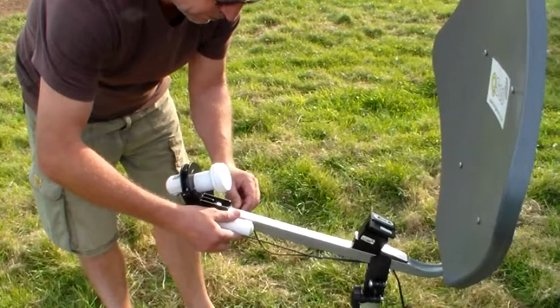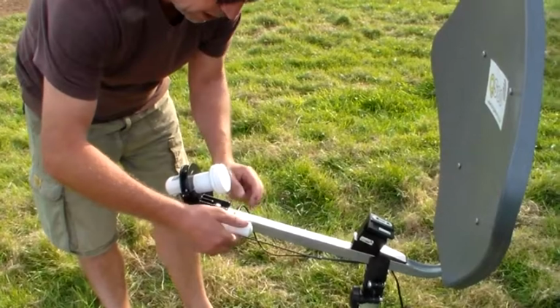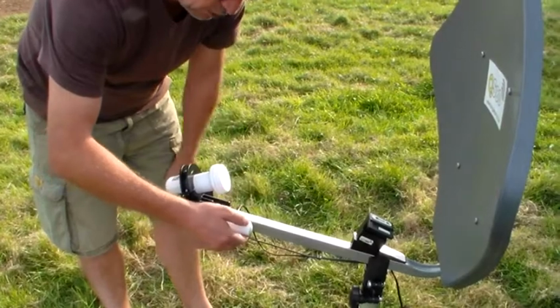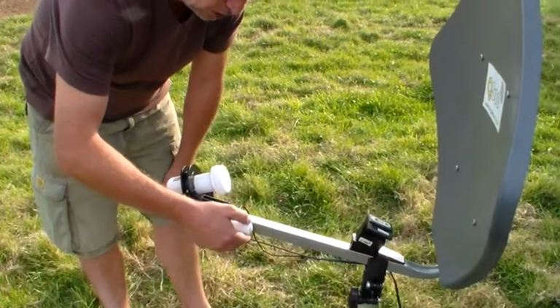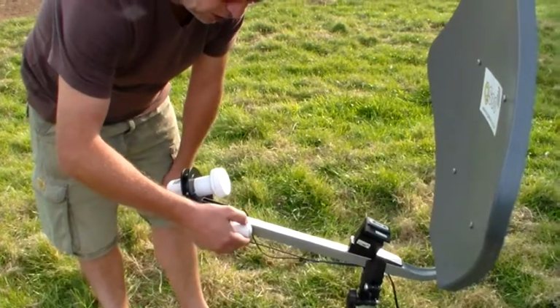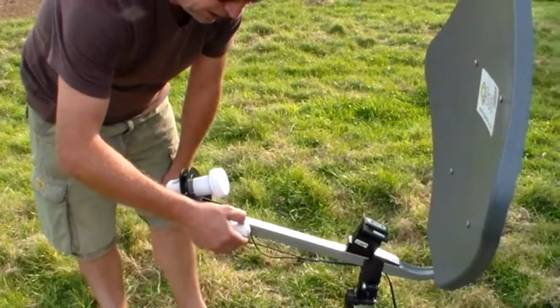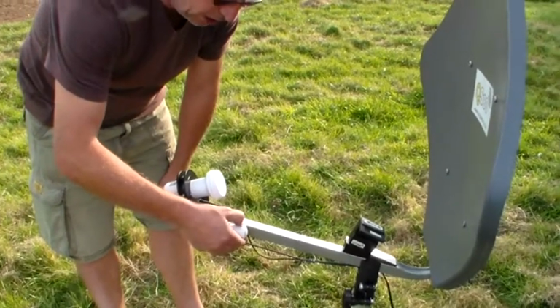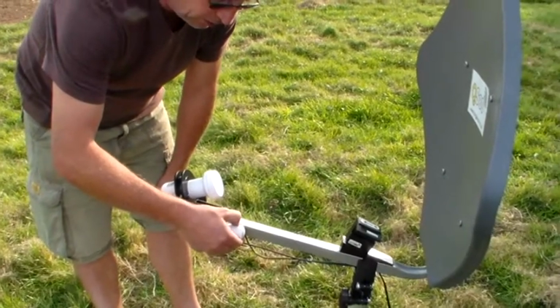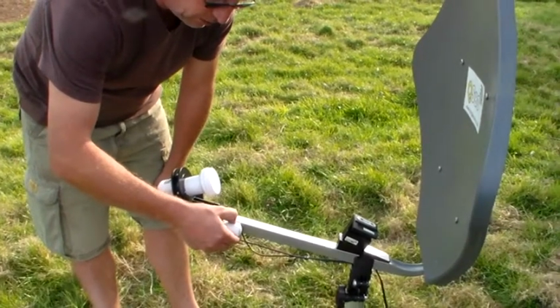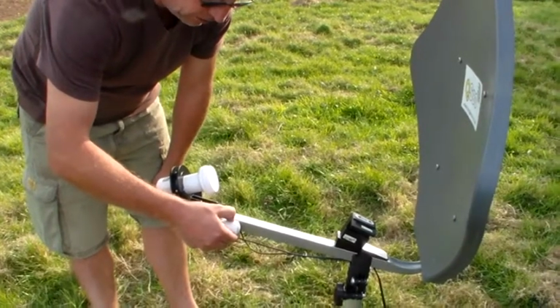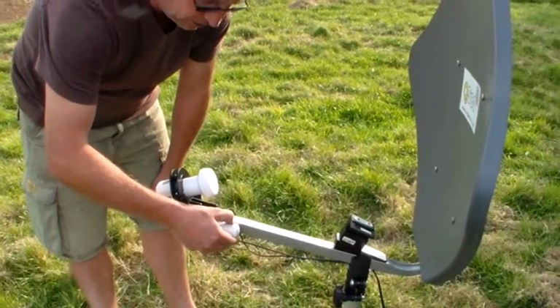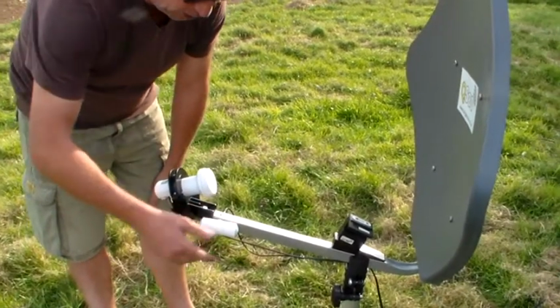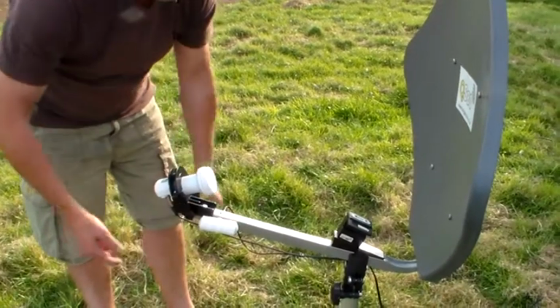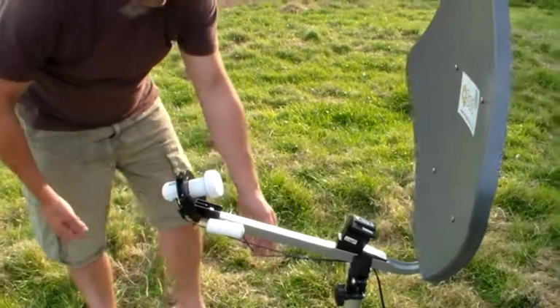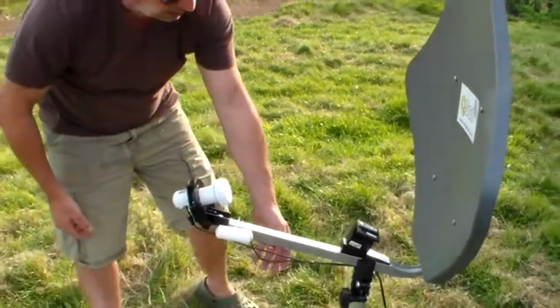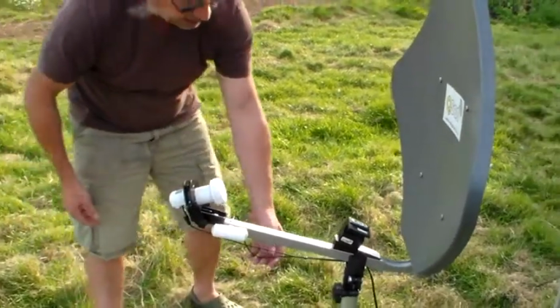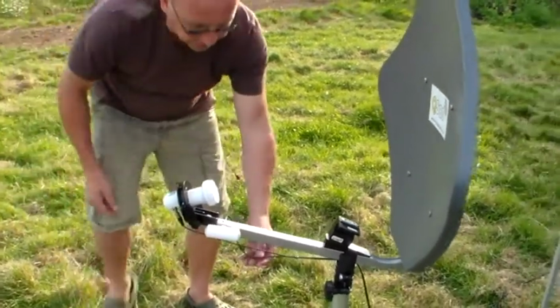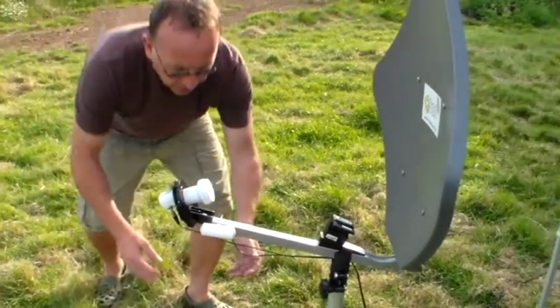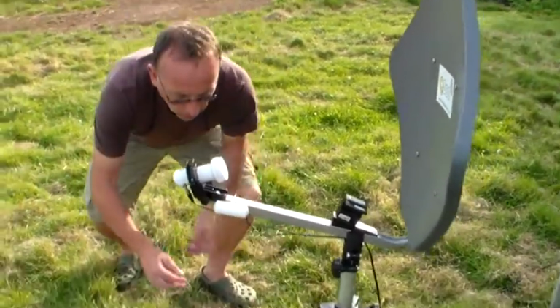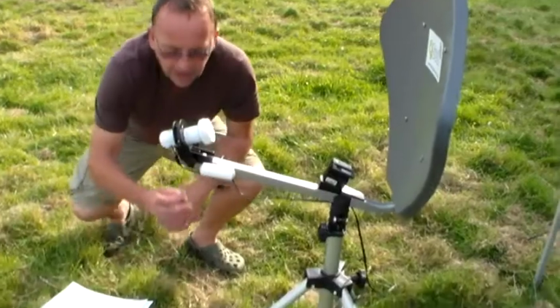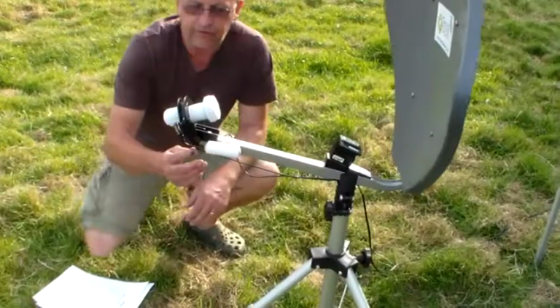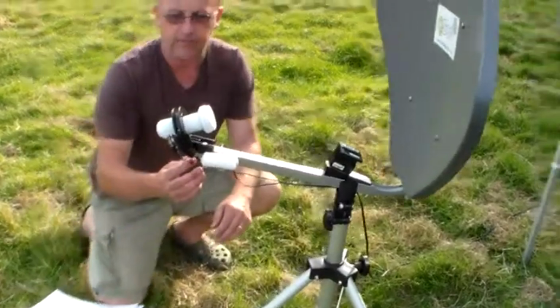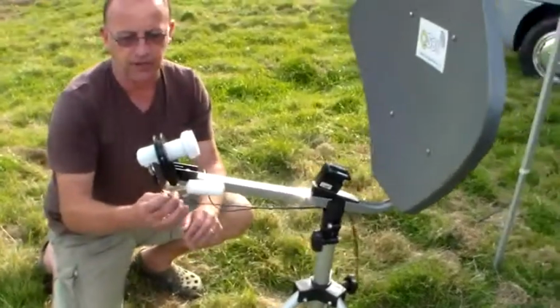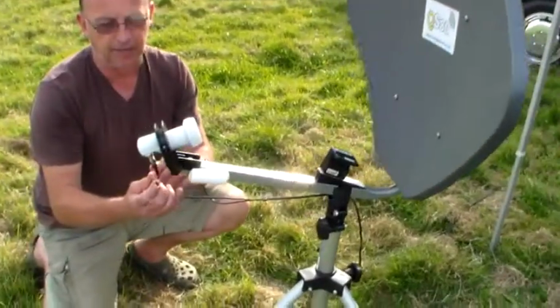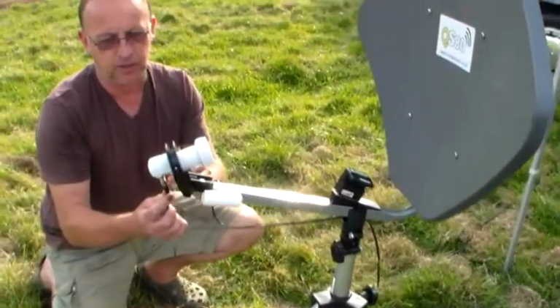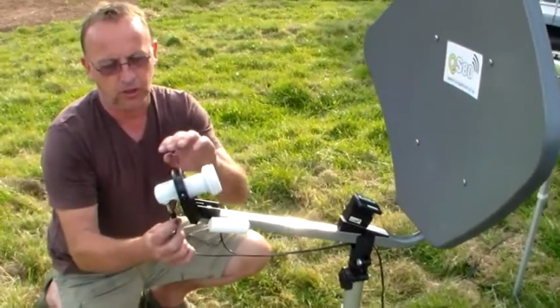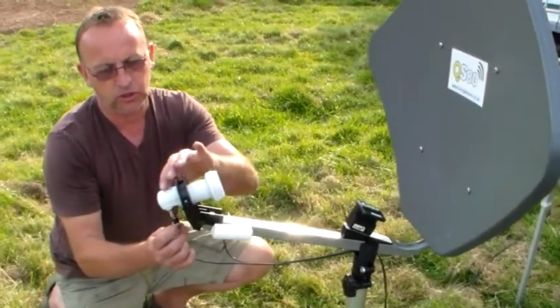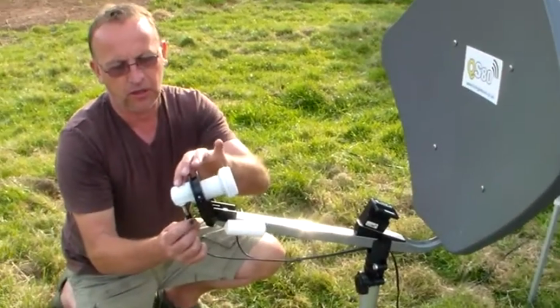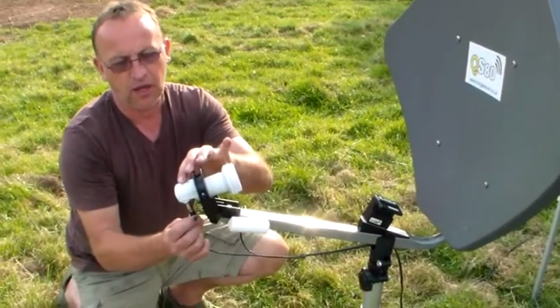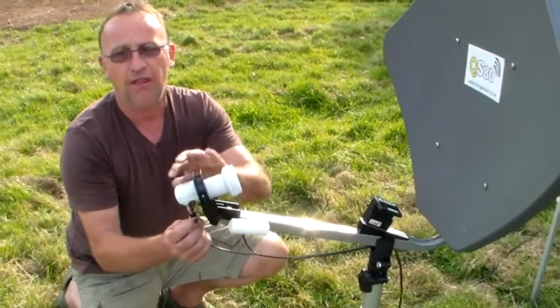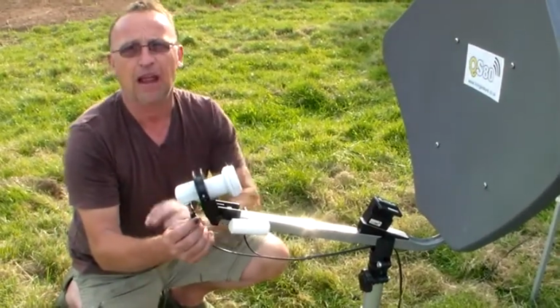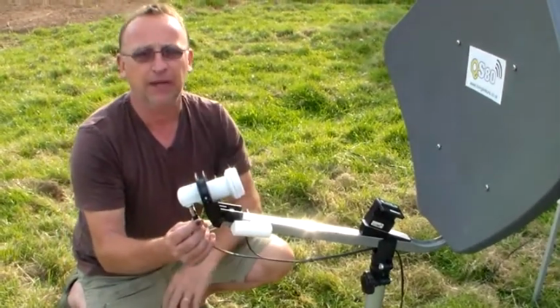As well as turning the speaker on, we then connect the other end of the F-type connector to the LNB.